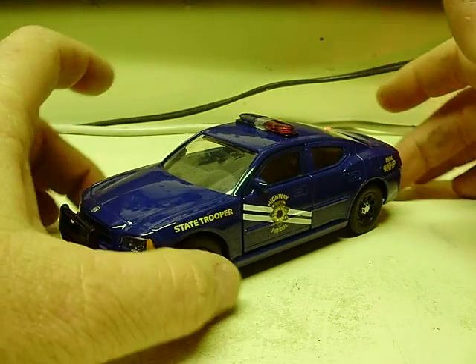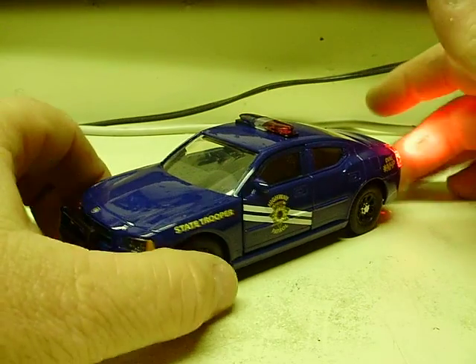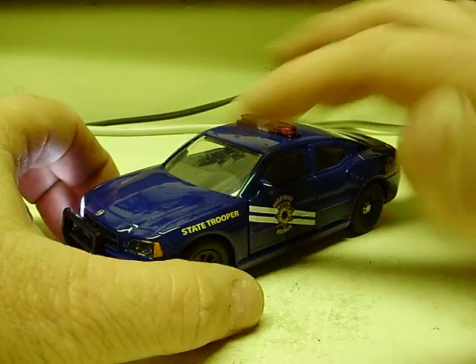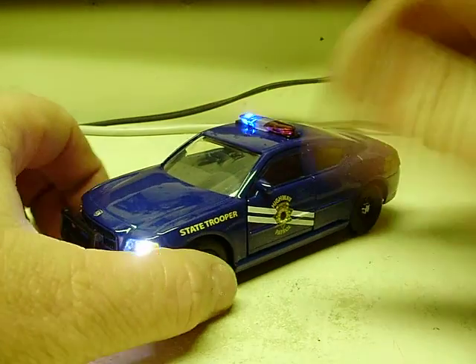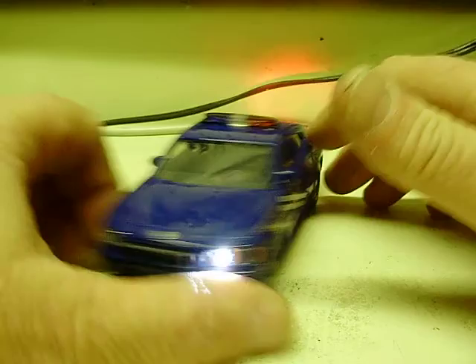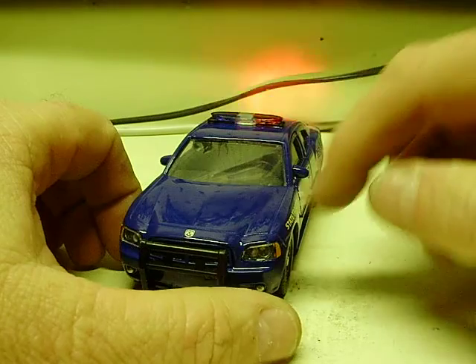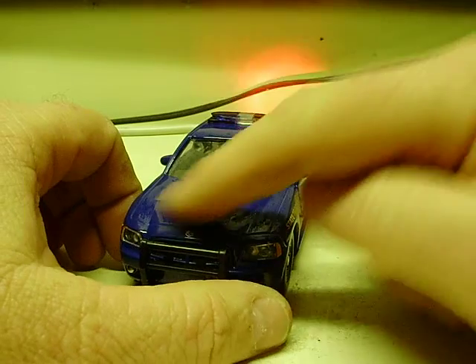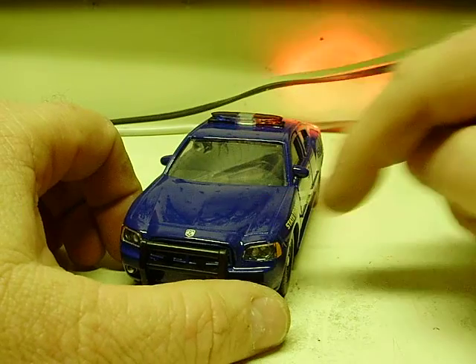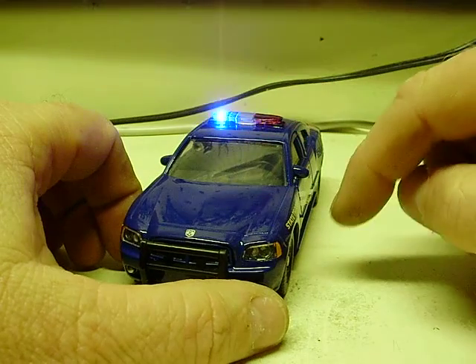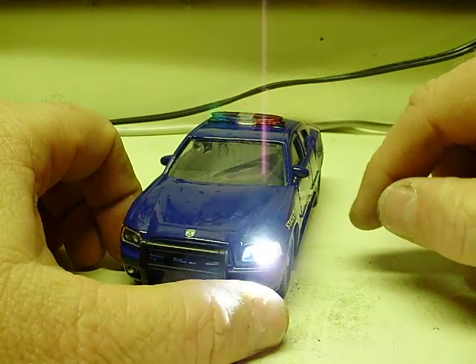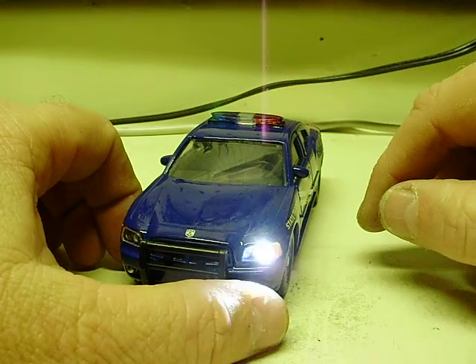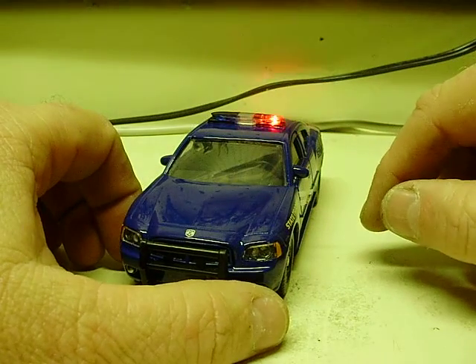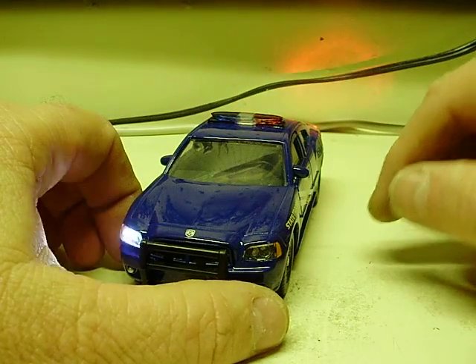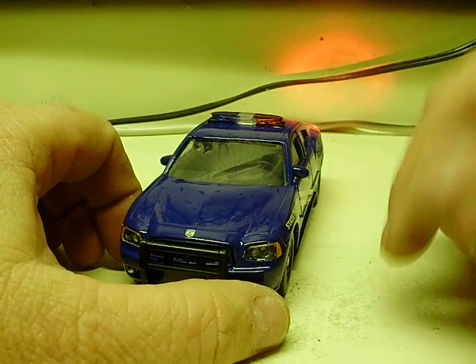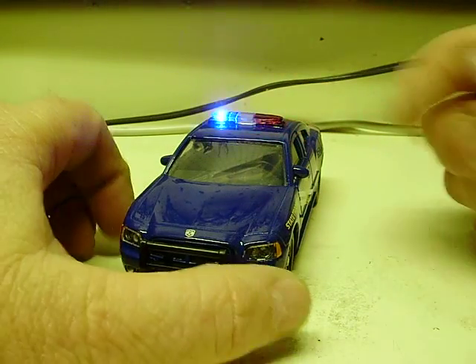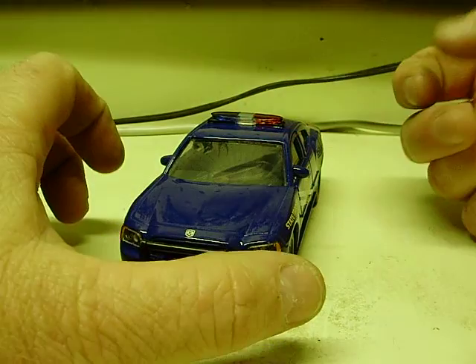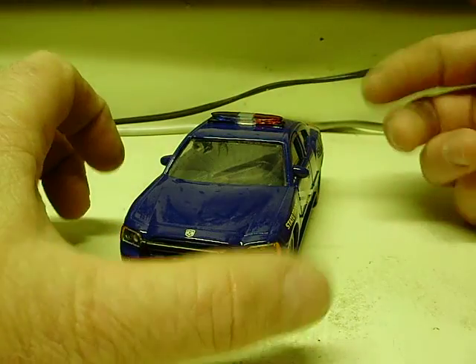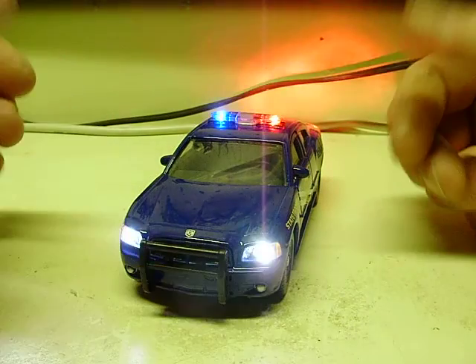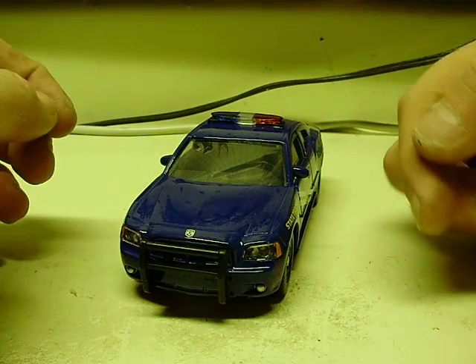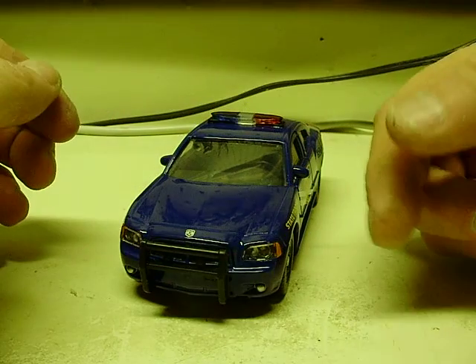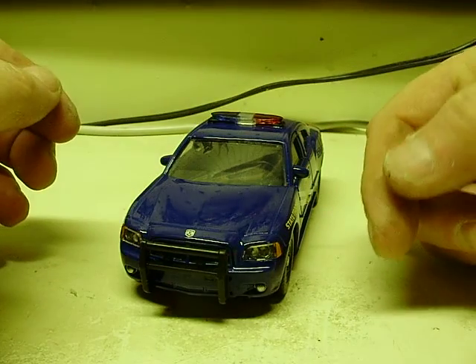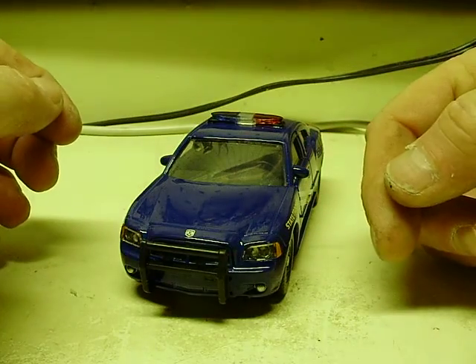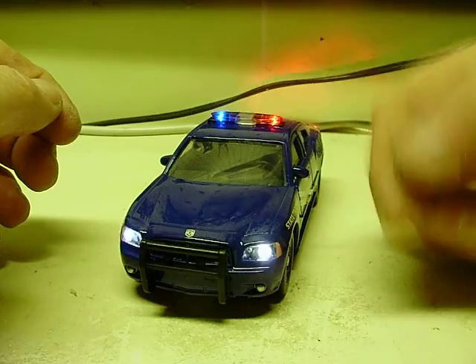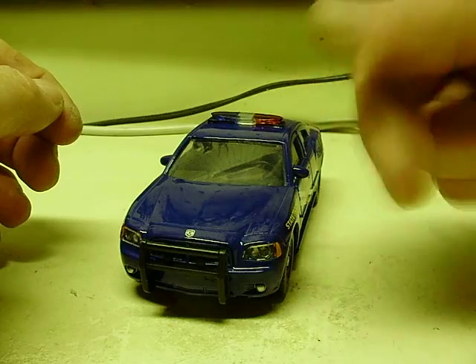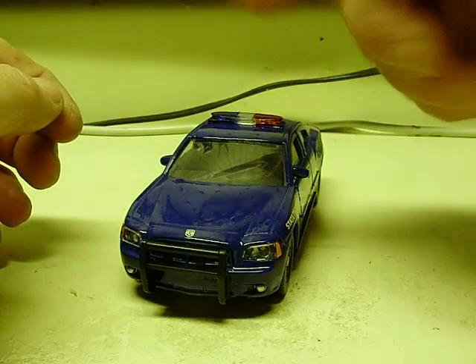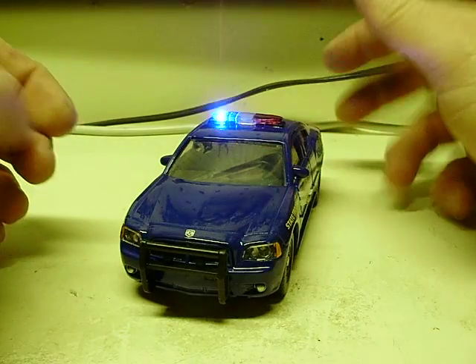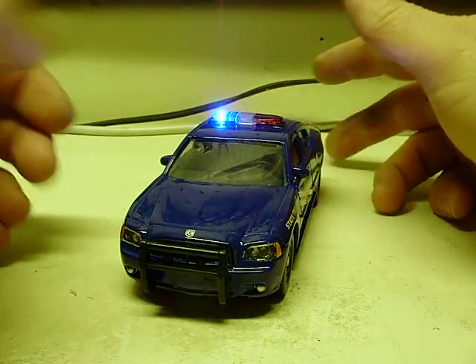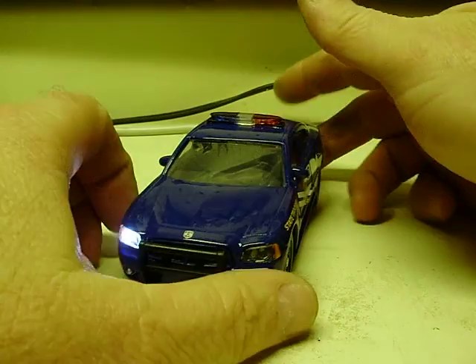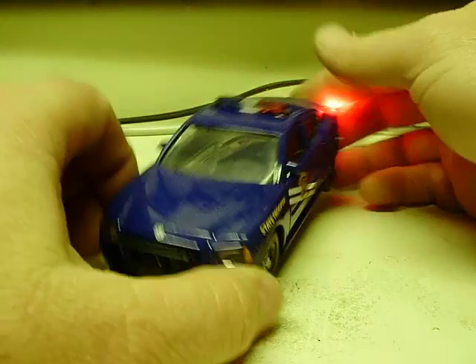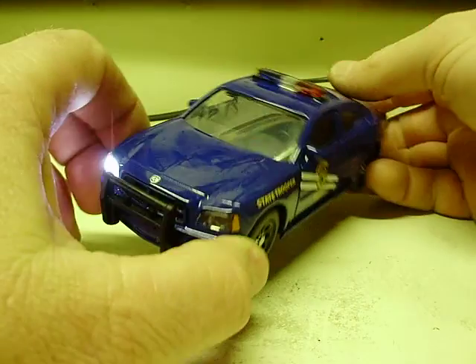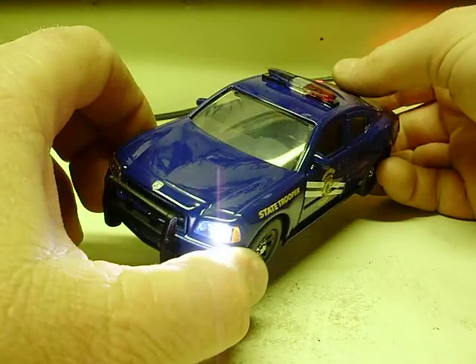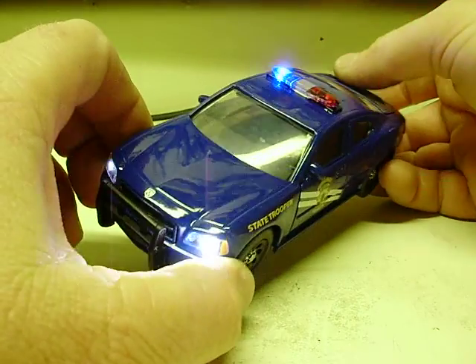One press makes it go through the different patterns. It's hard to detect on the camera, but it cycles through all three patterns.